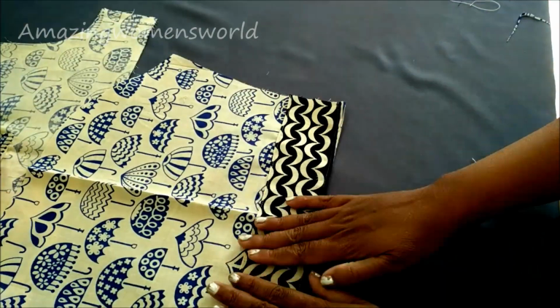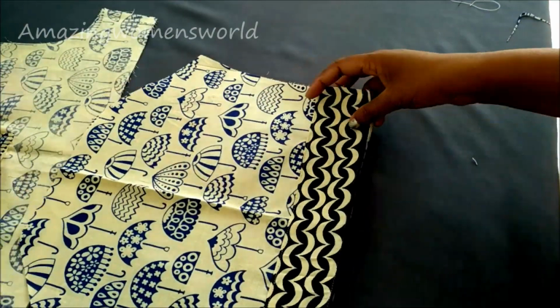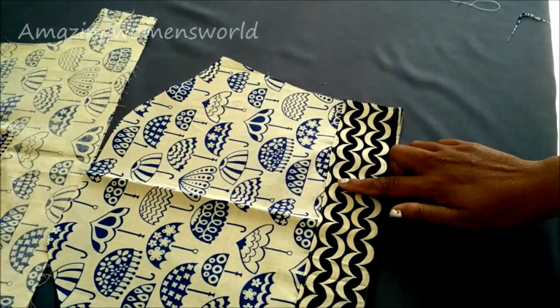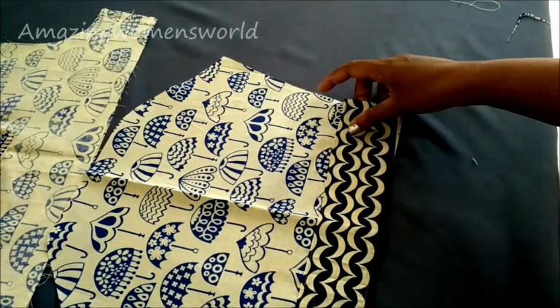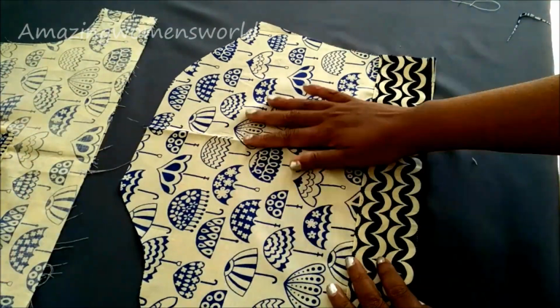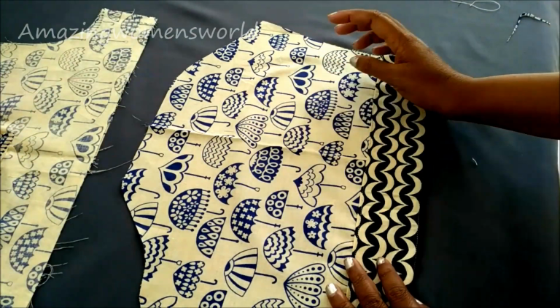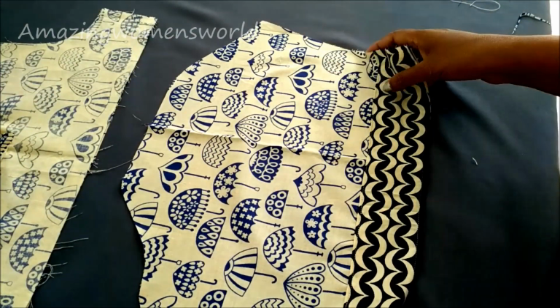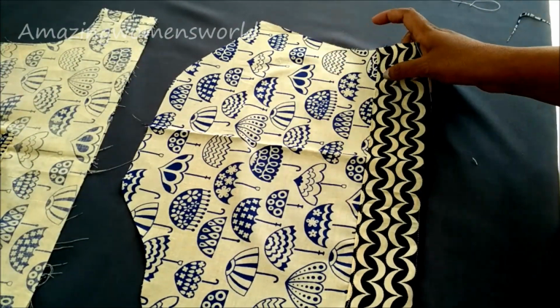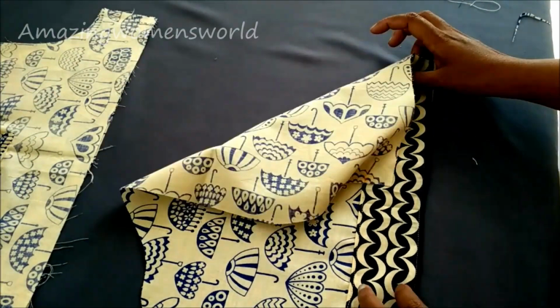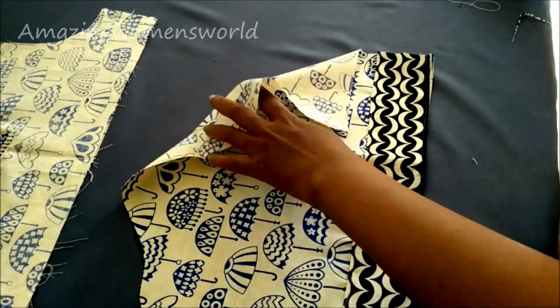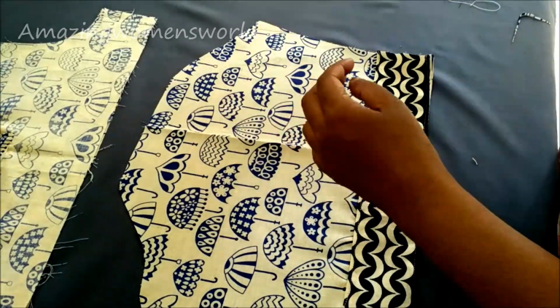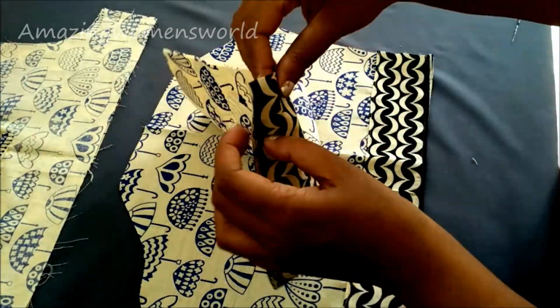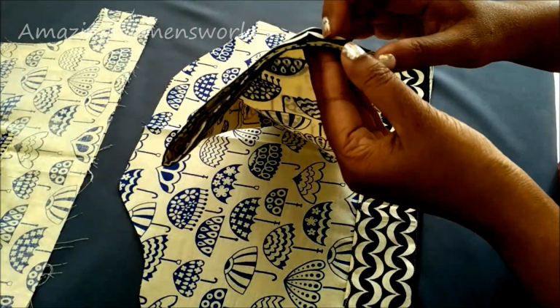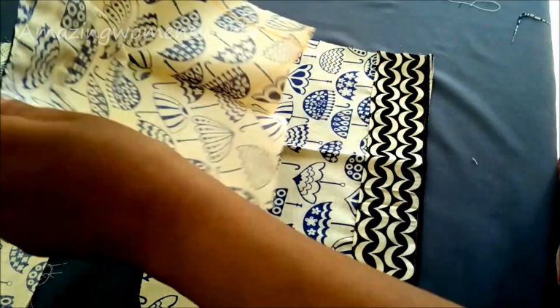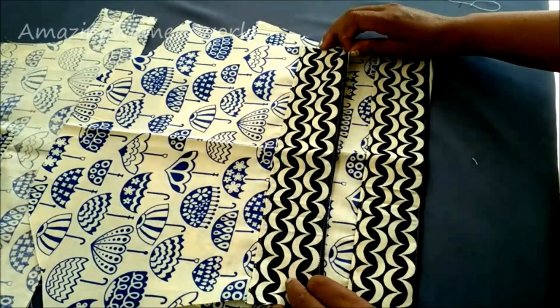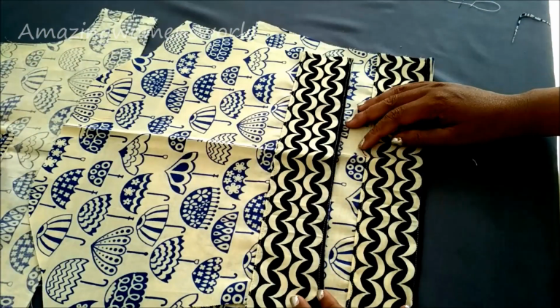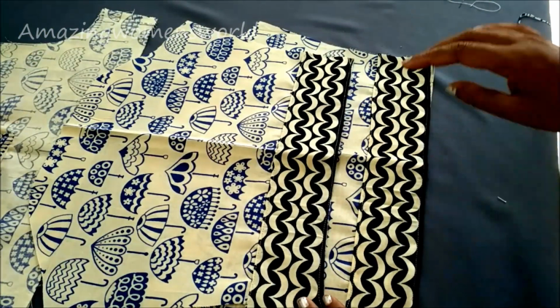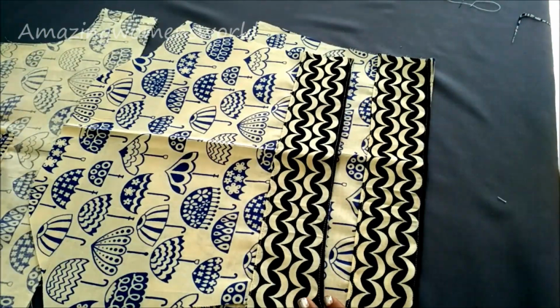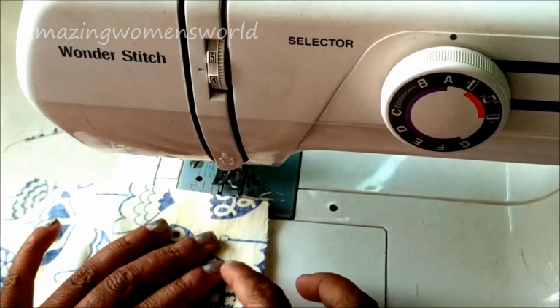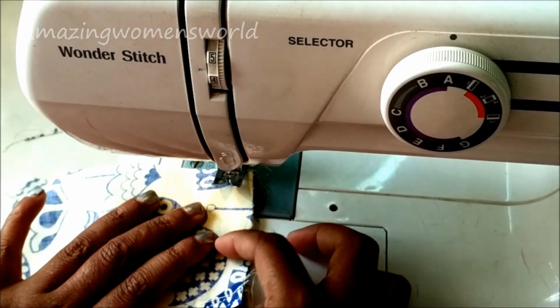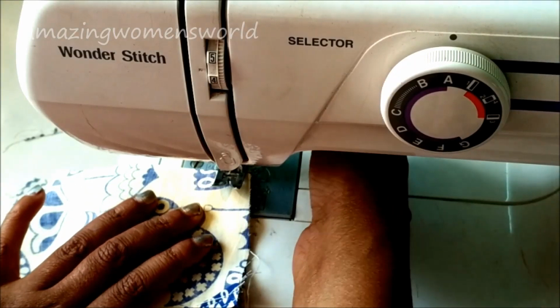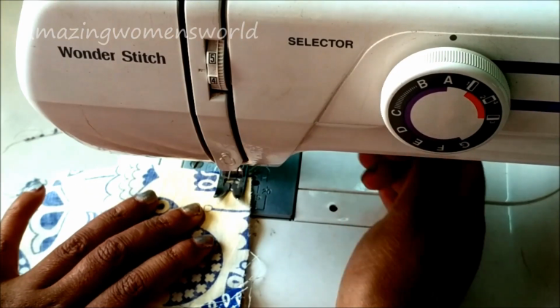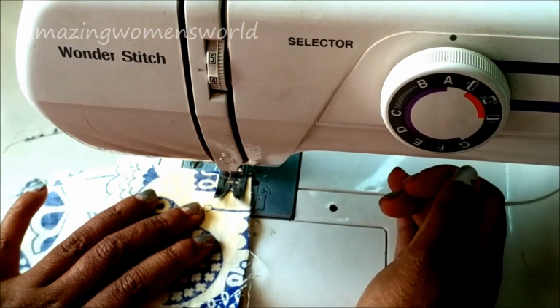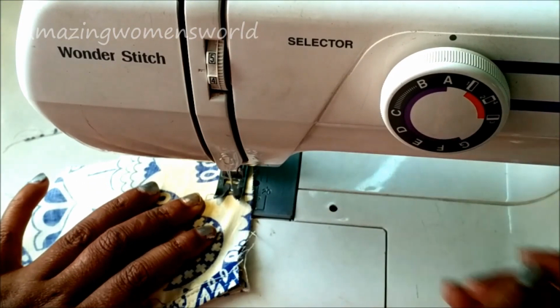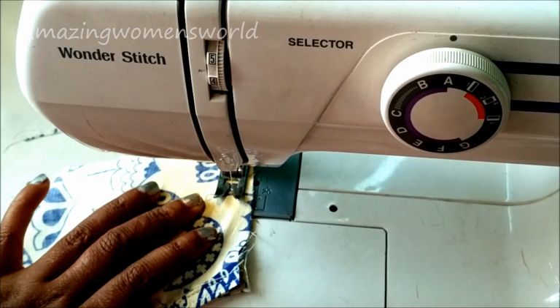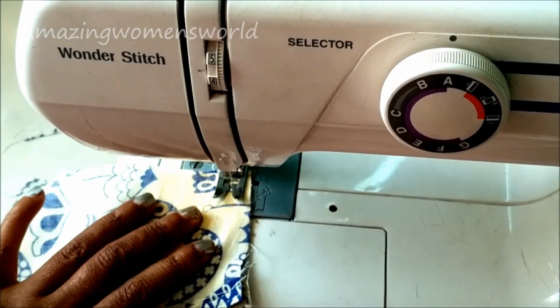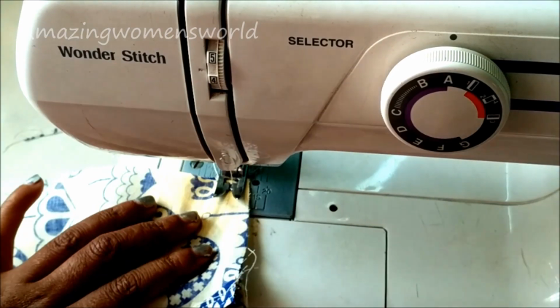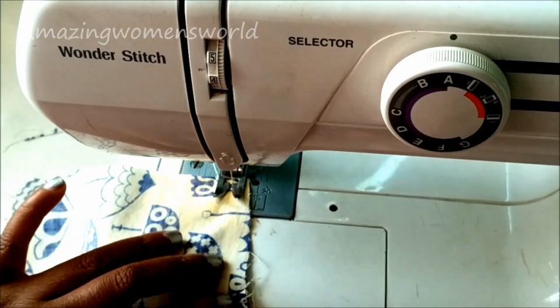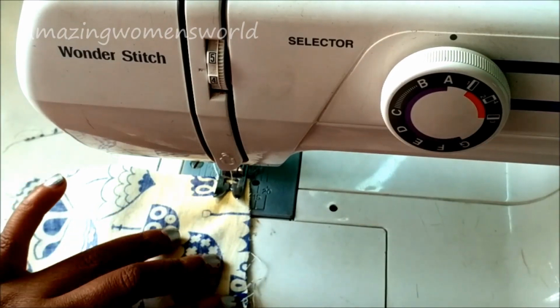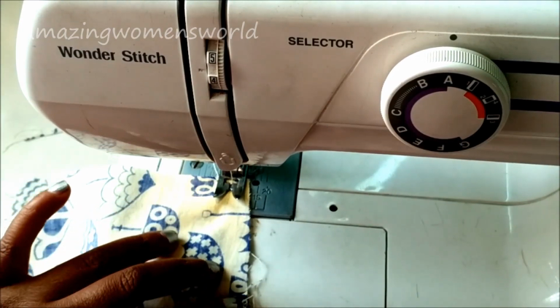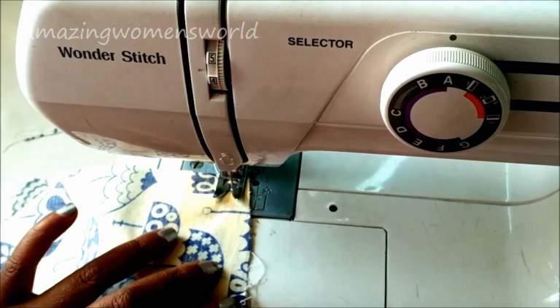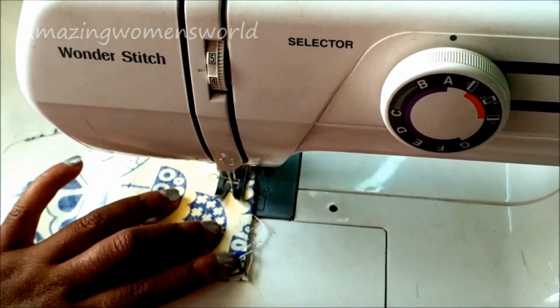And these are the concealed sleeve openings with the borders. Now I'll join the shoulder line, placing both right sides together, and join the shoulders.